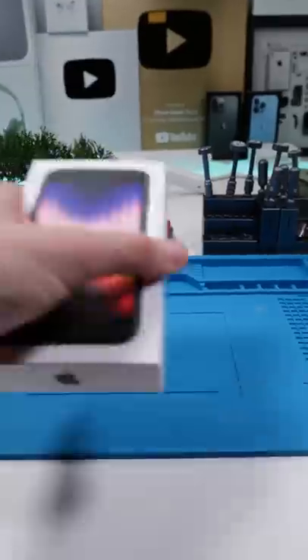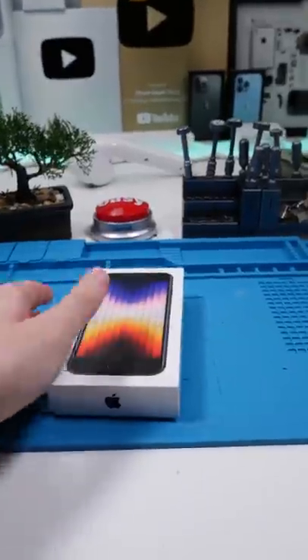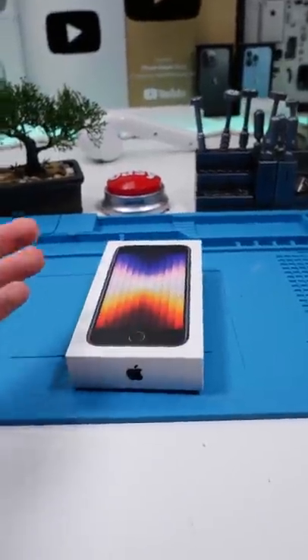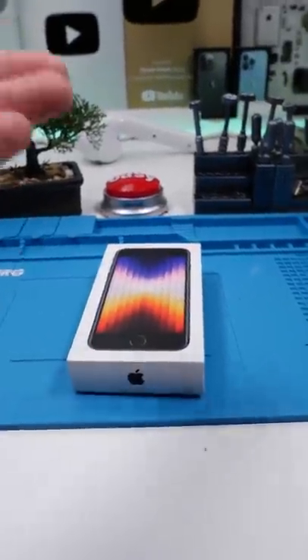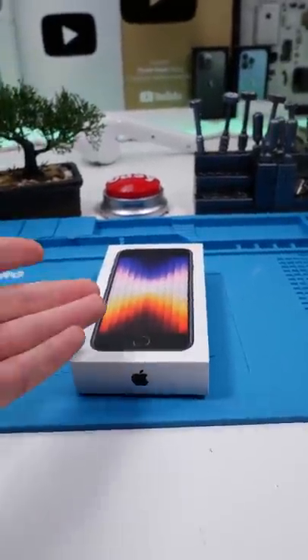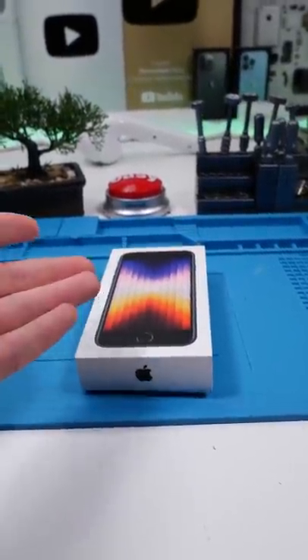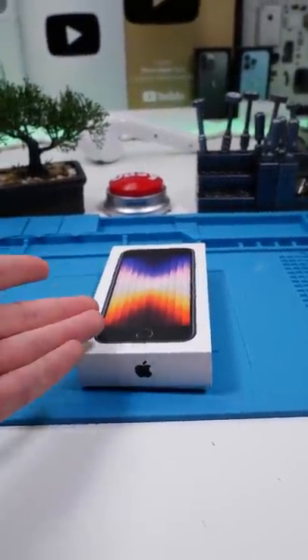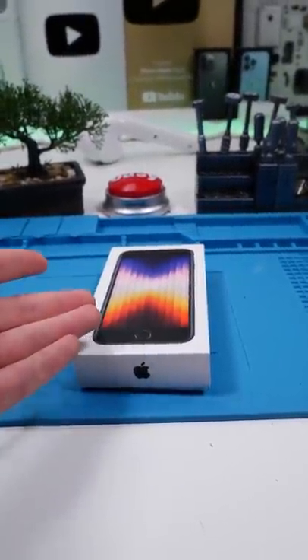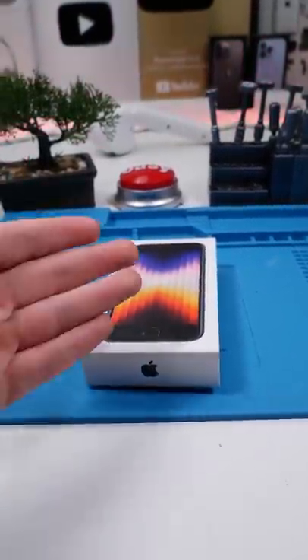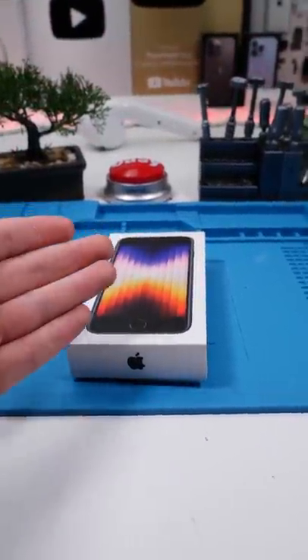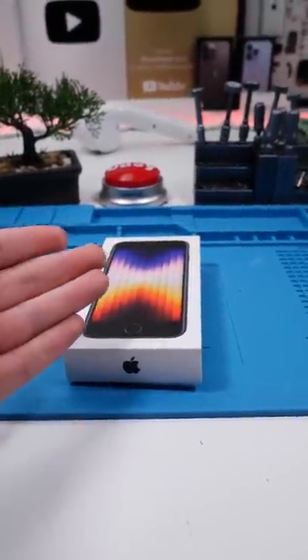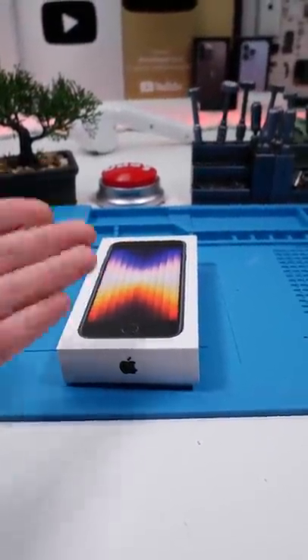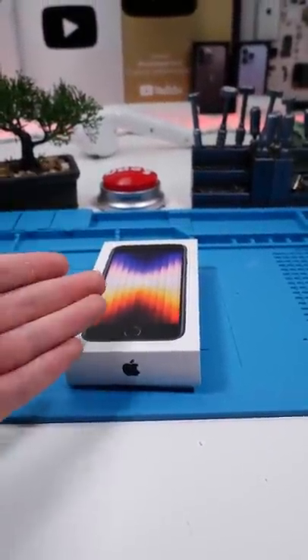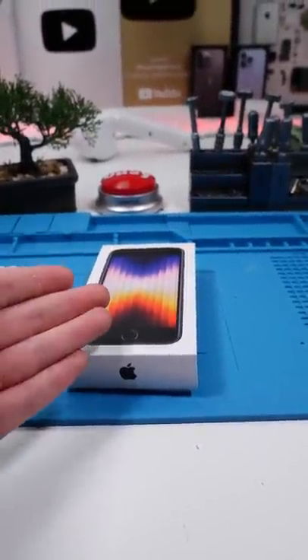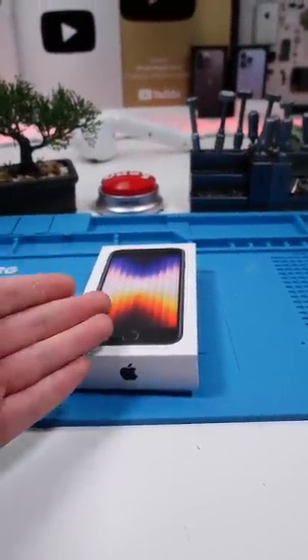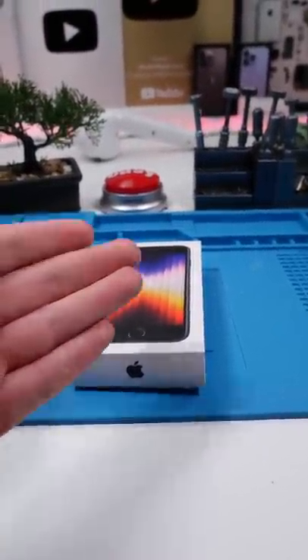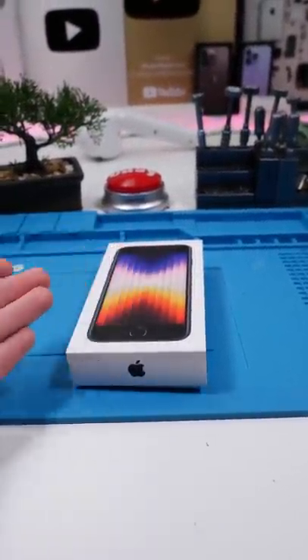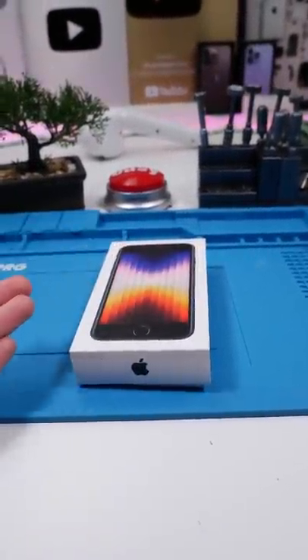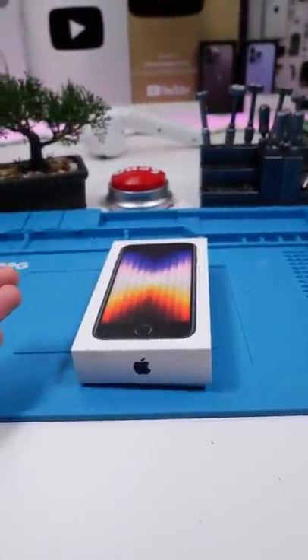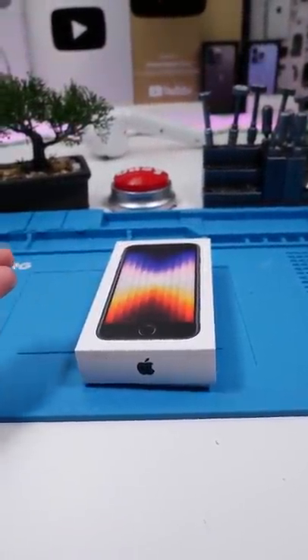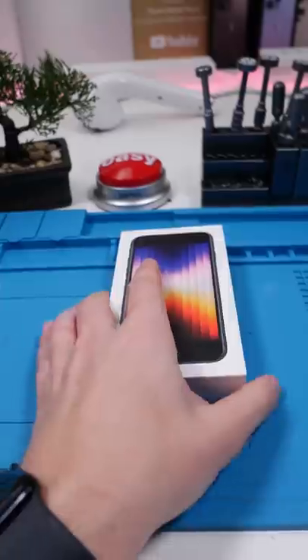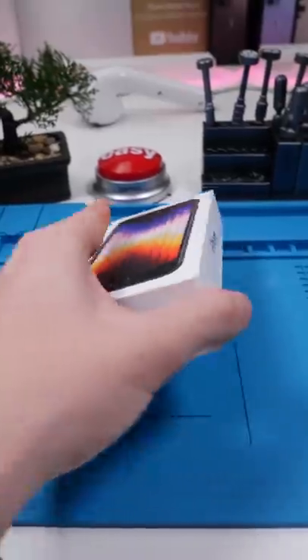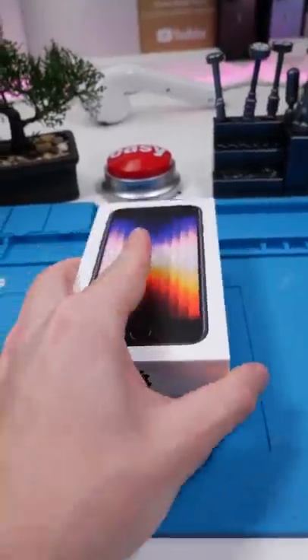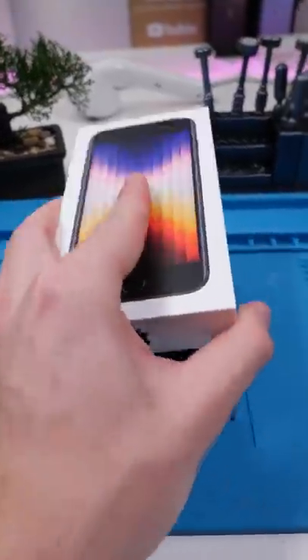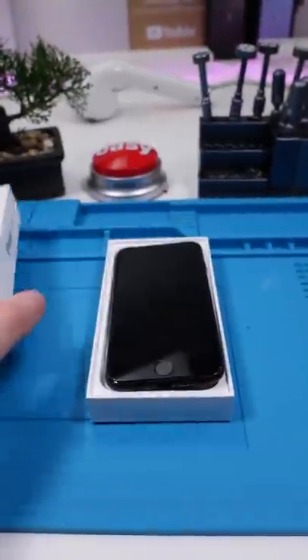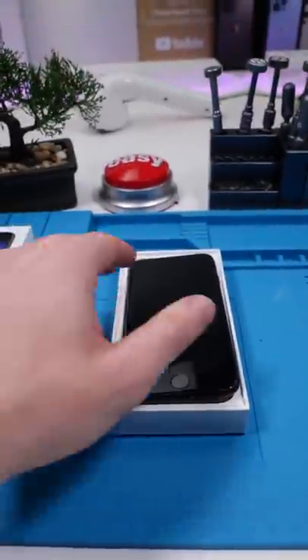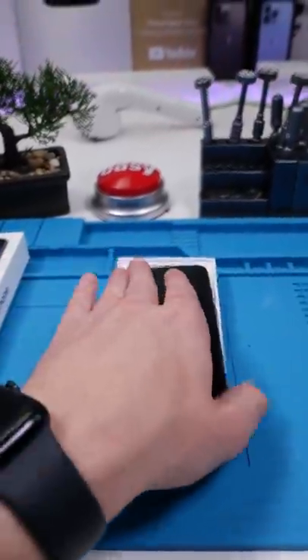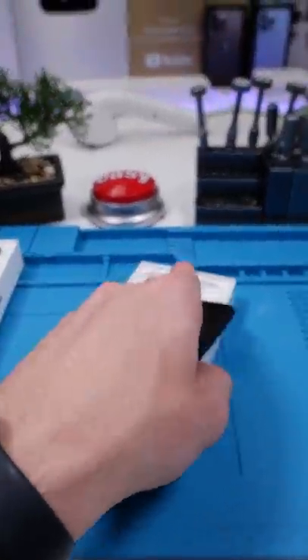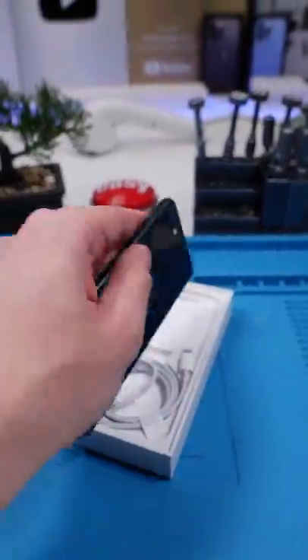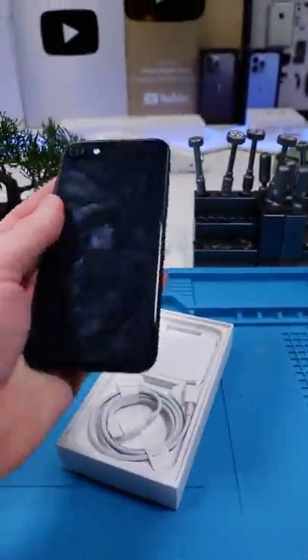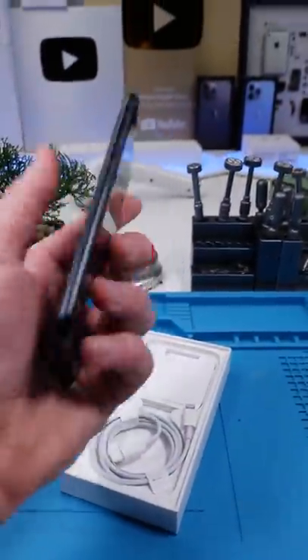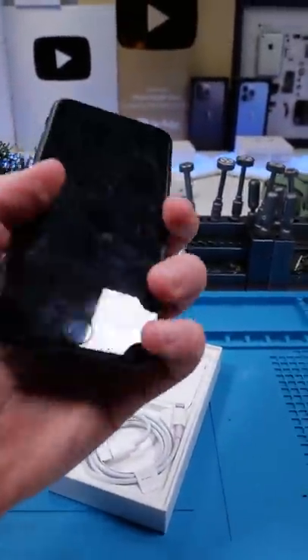We all know that the SE3 is a budget phone, and that Apple will try and cut costs on this in as many ways as possible. By using iPhone 8 parts in this phone, they're able to keep that low price point.